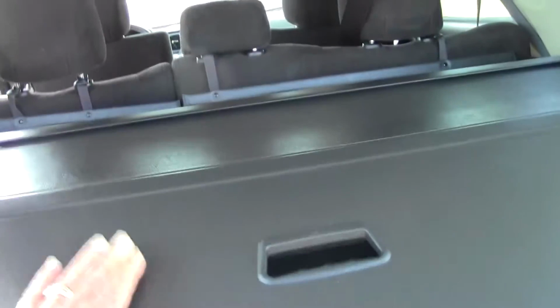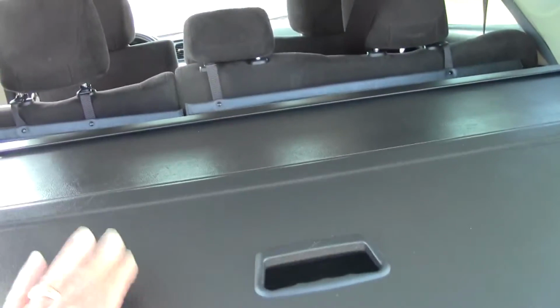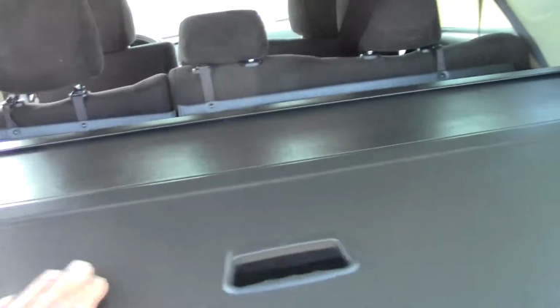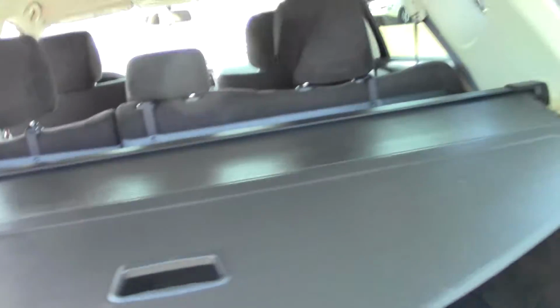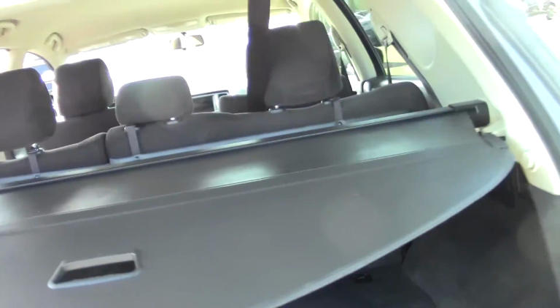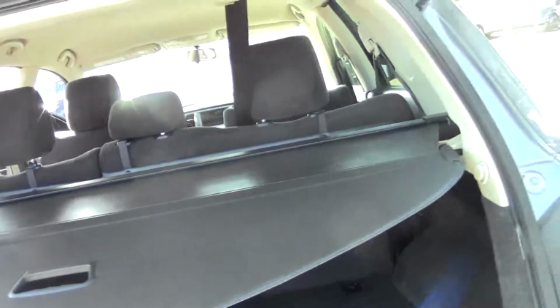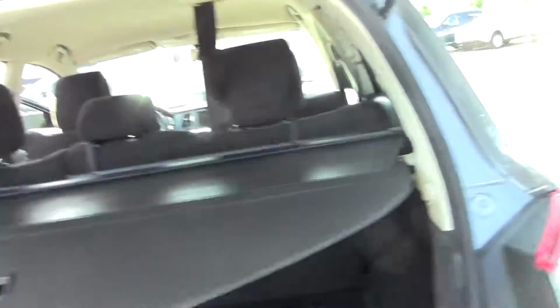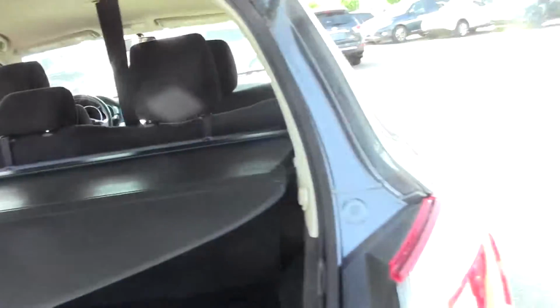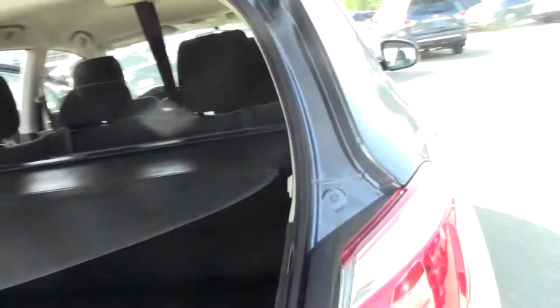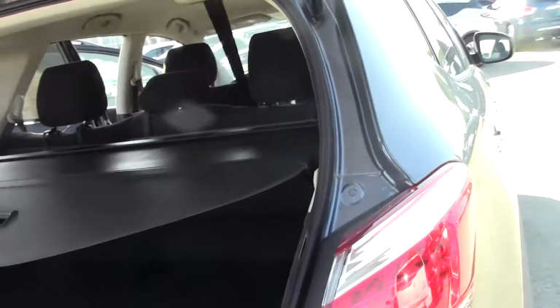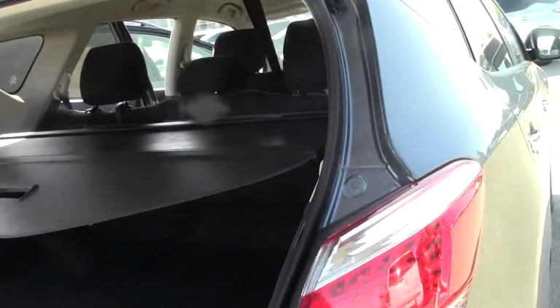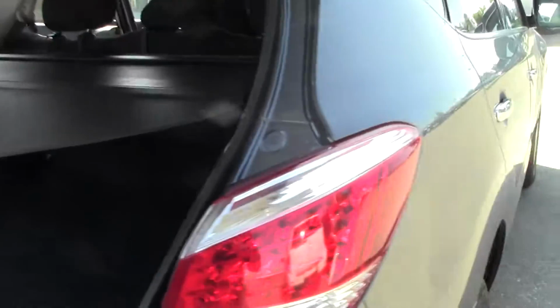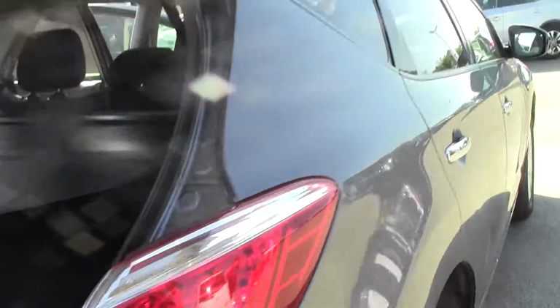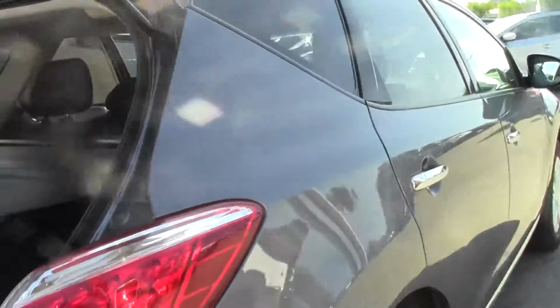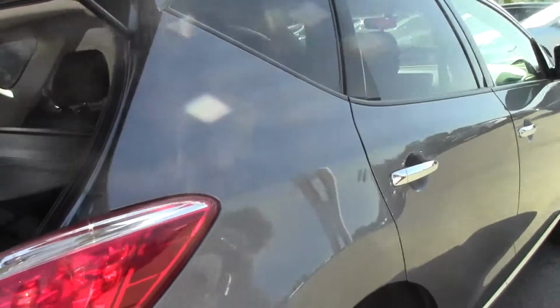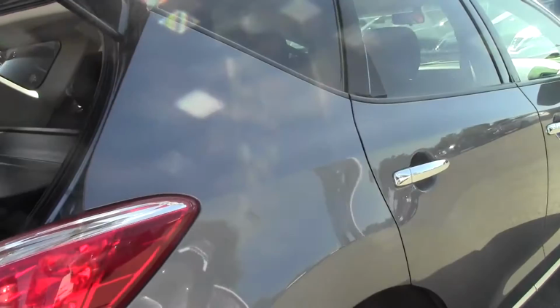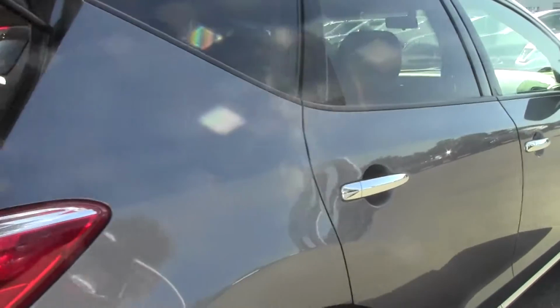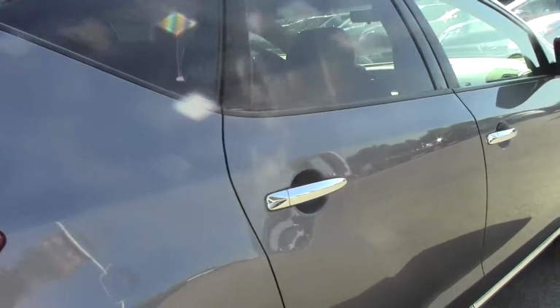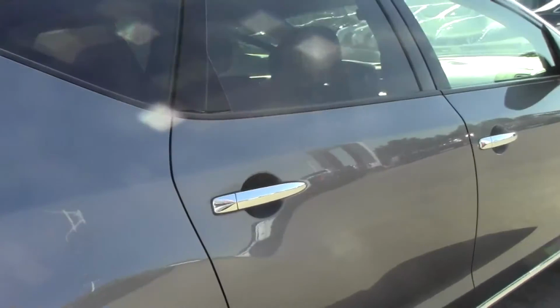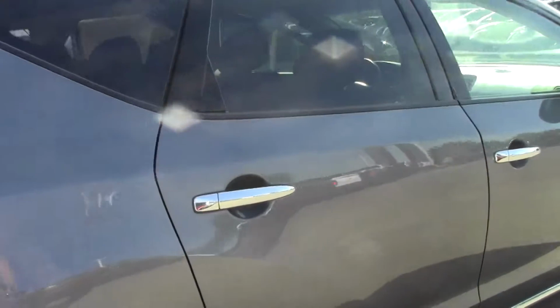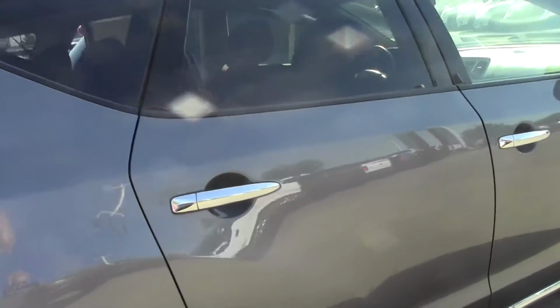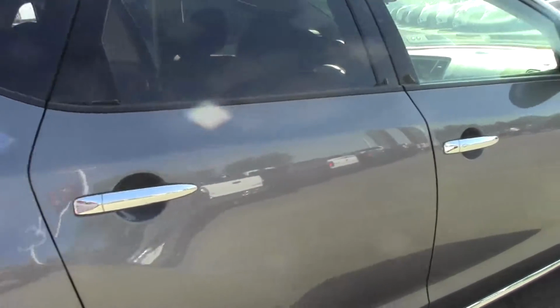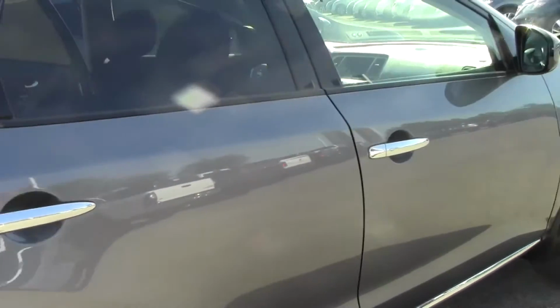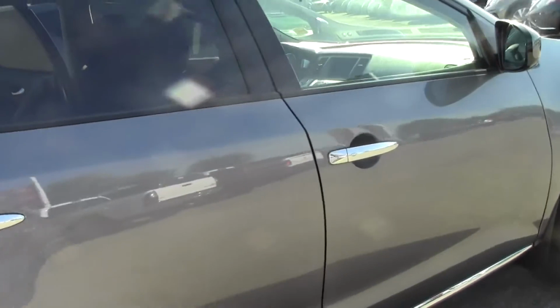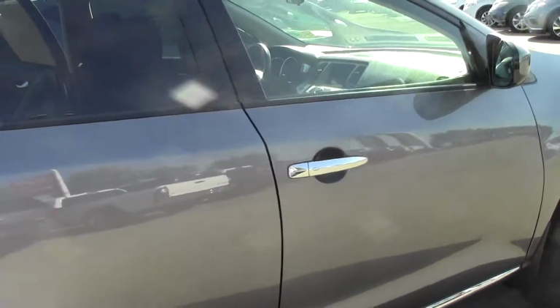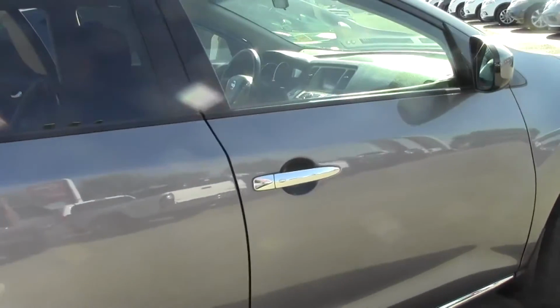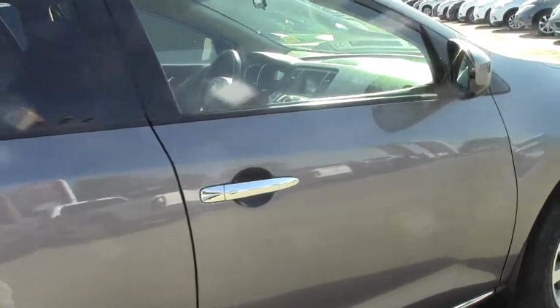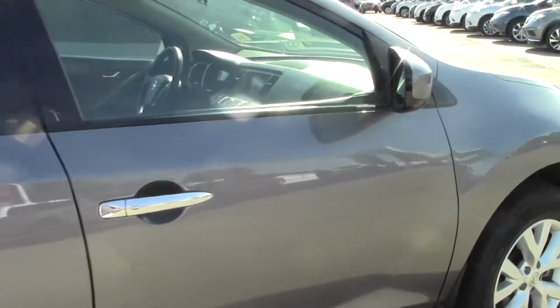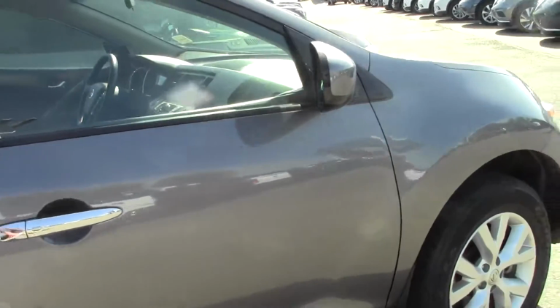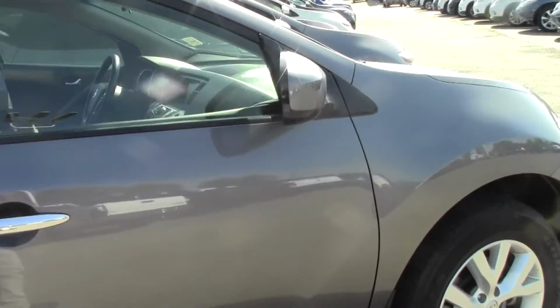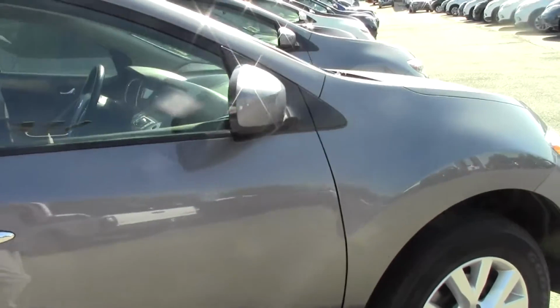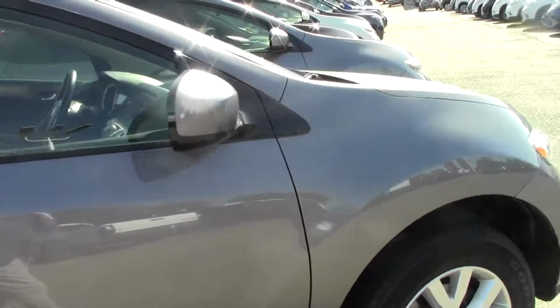Nobody's taken the cargo cover yet, which is really rare — usually they switch them vehicle to vehicle here. Down this side of the vehicle, as you can see, not scratched, not dented, not all banged up or anything.